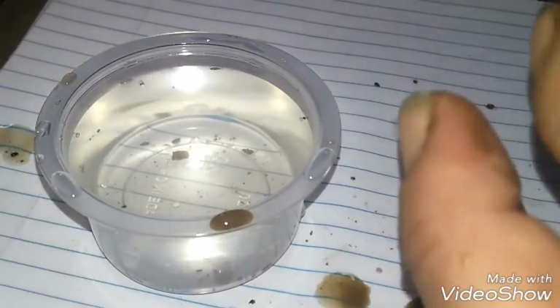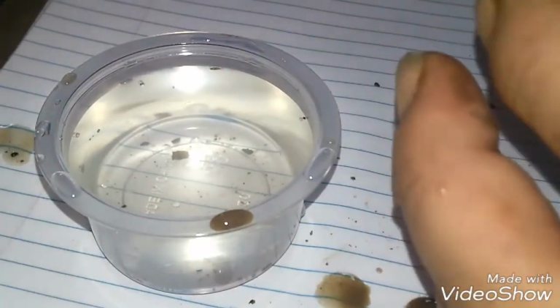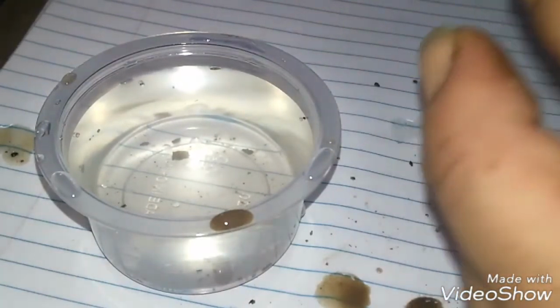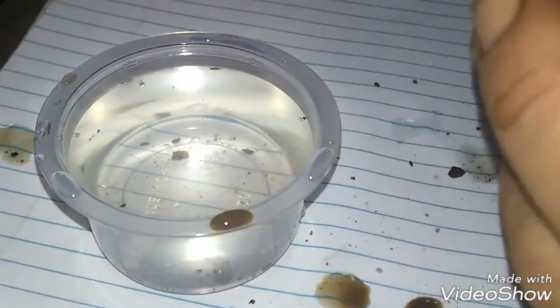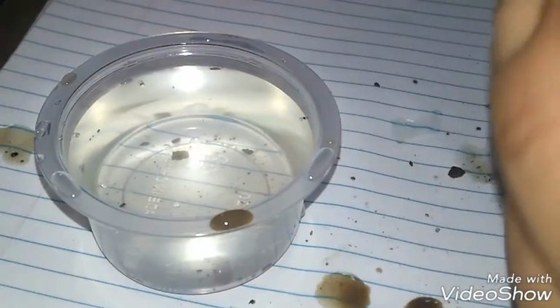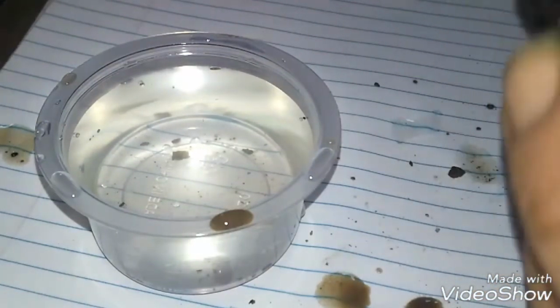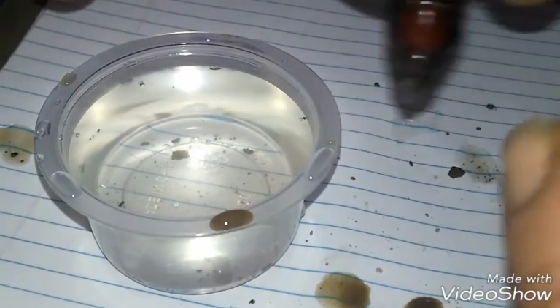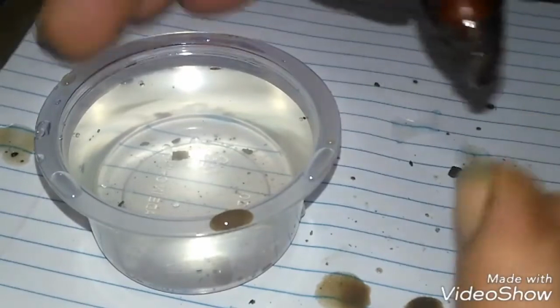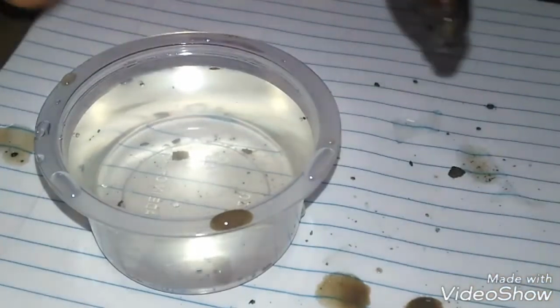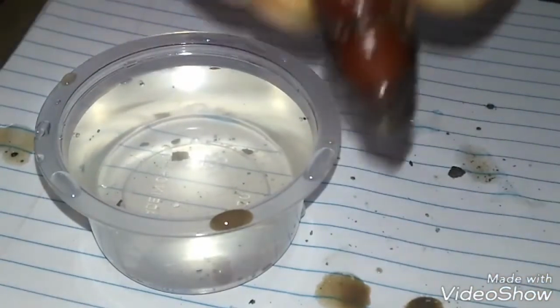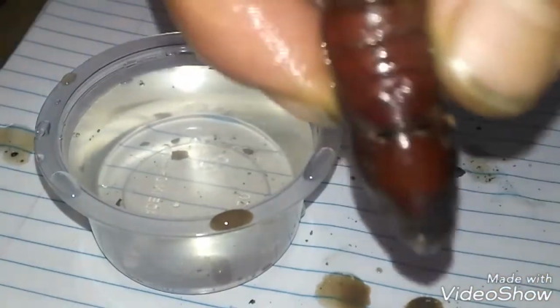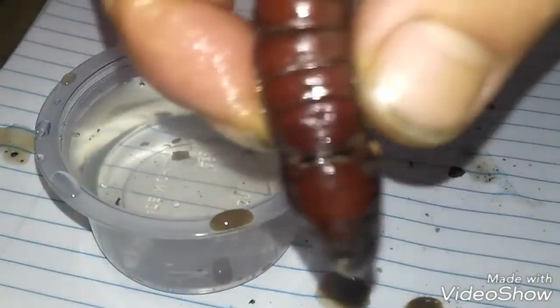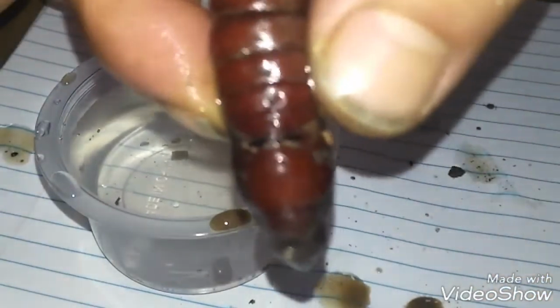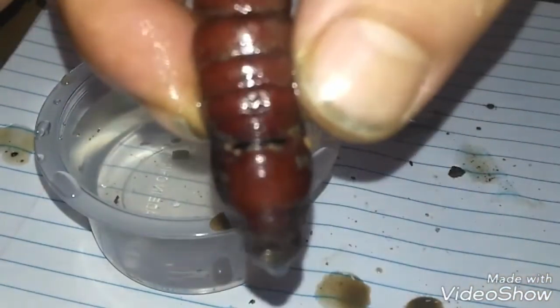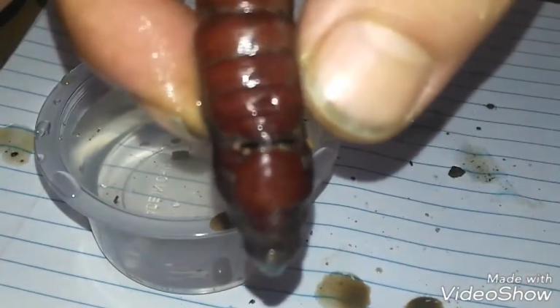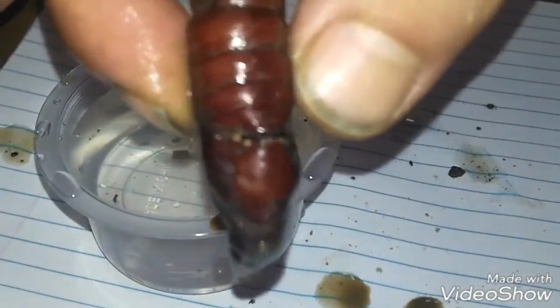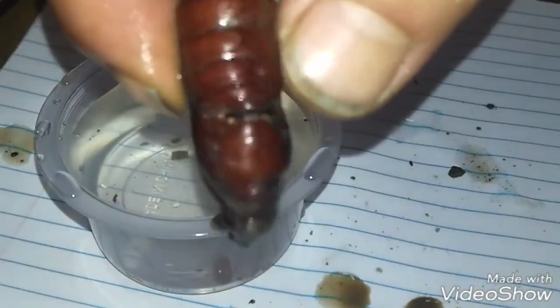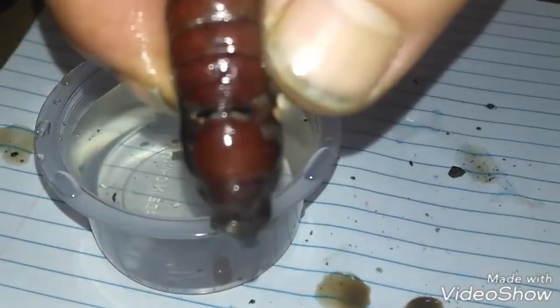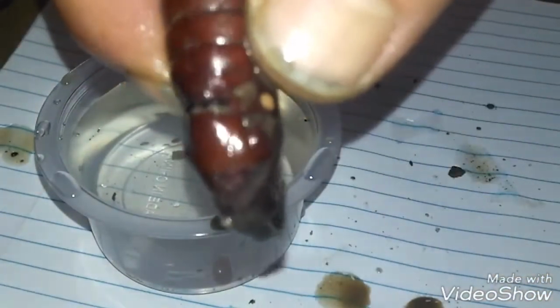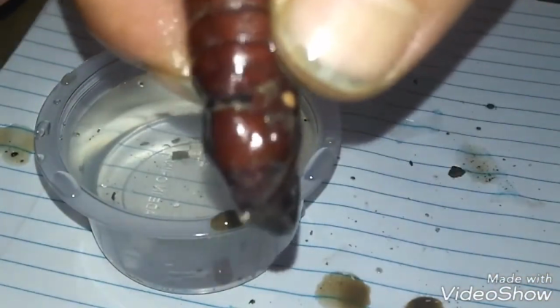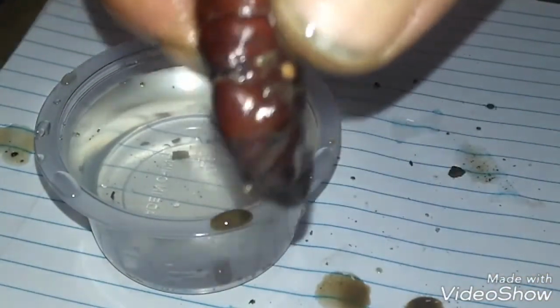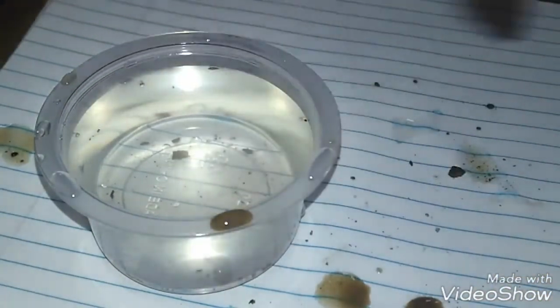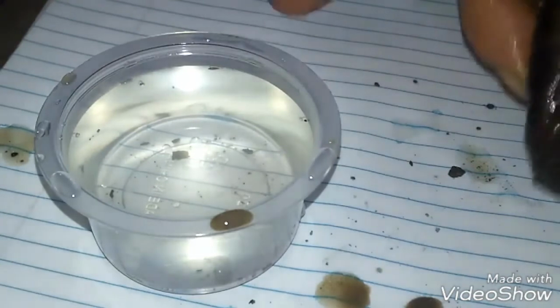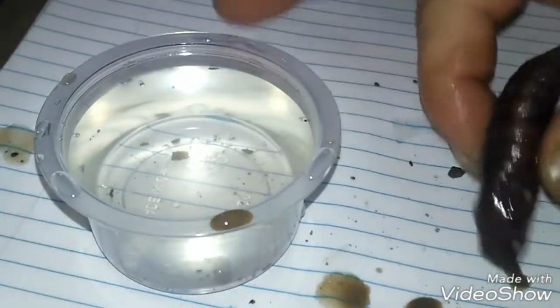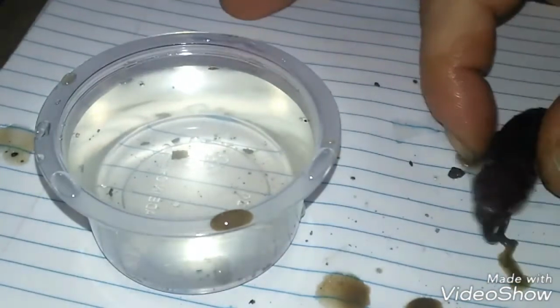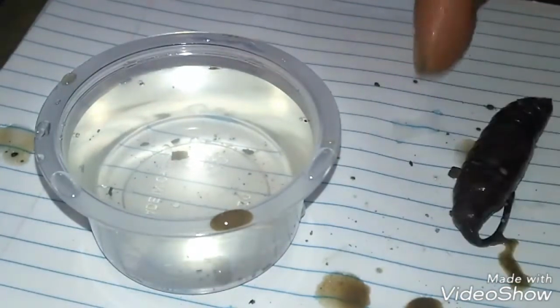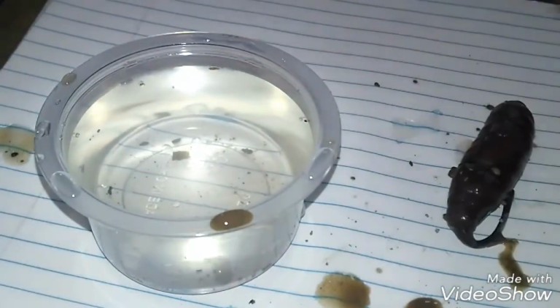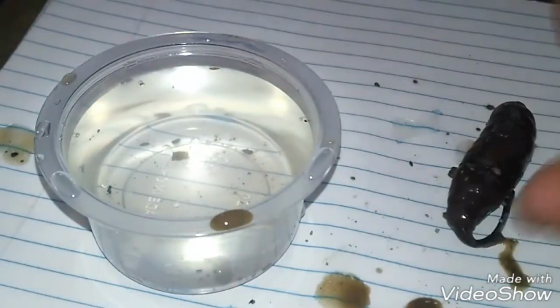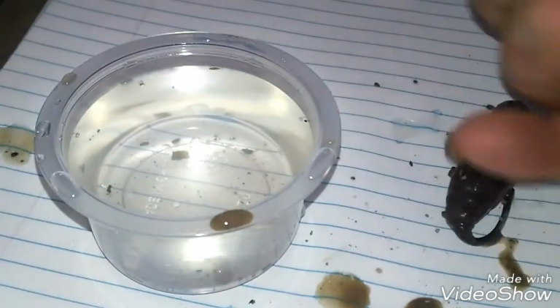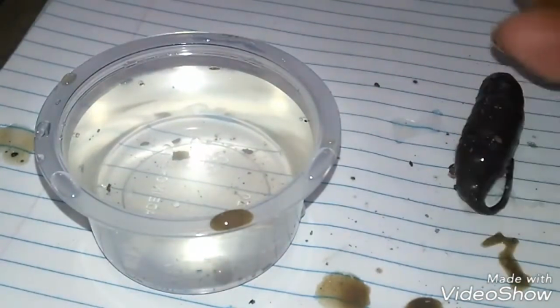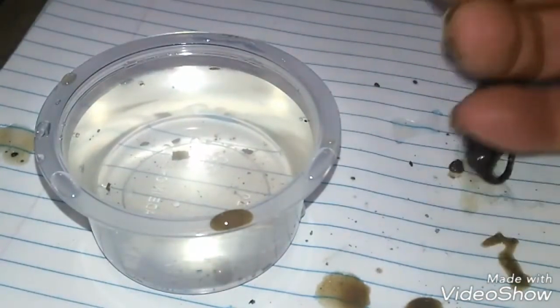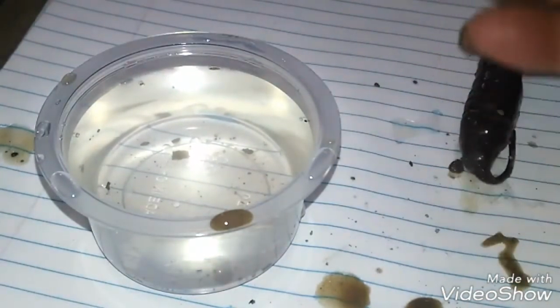This right here is some clips from when I found it. Coming up, we'll check on it and see how it's doing.